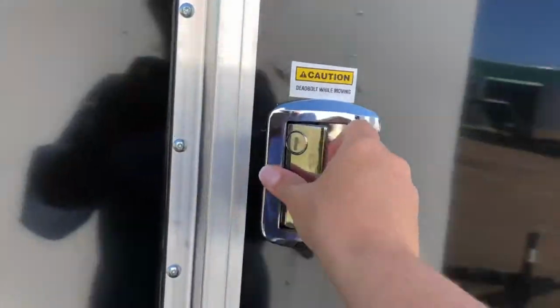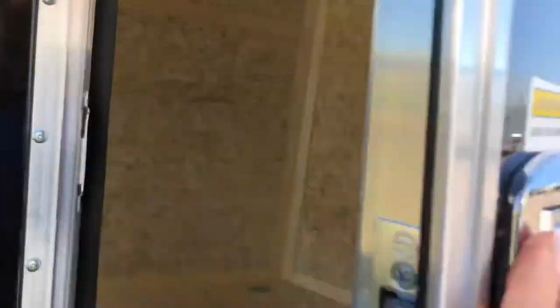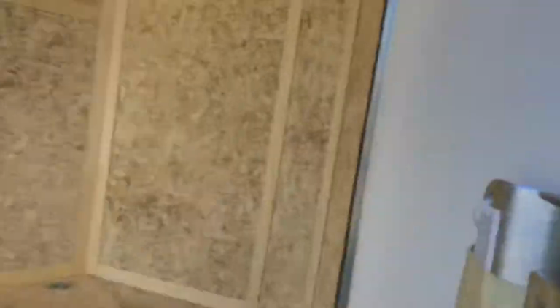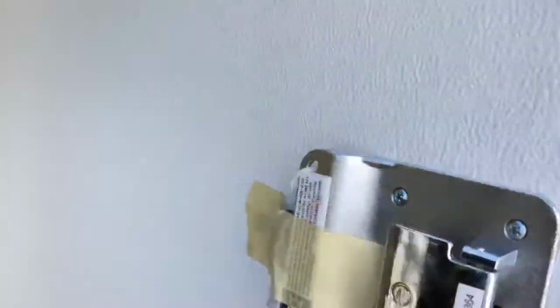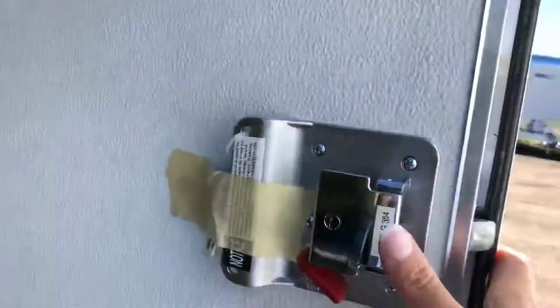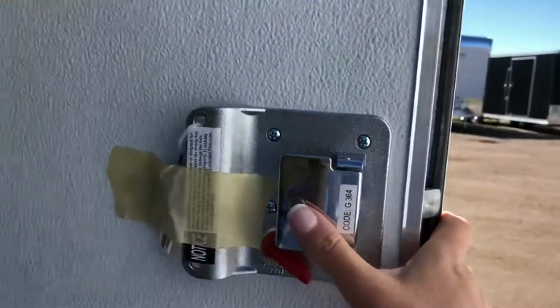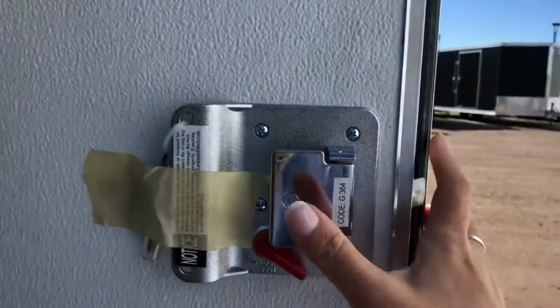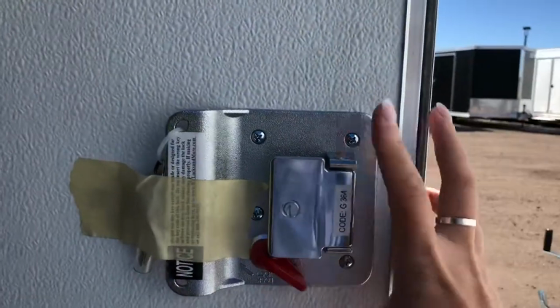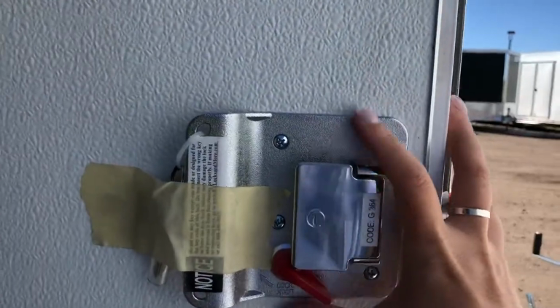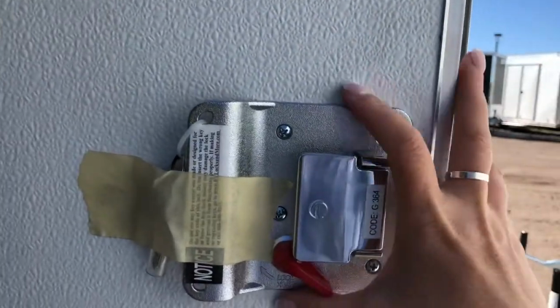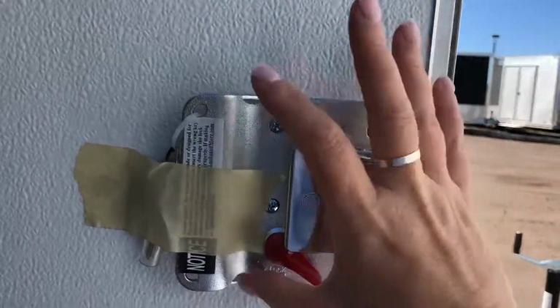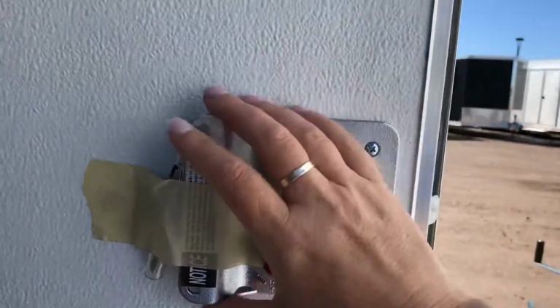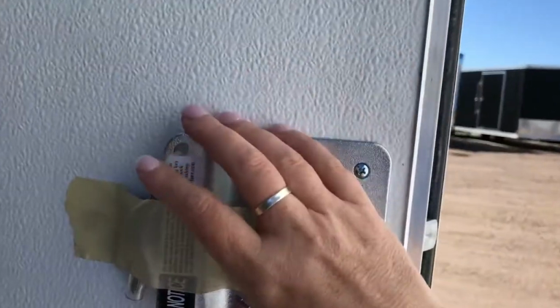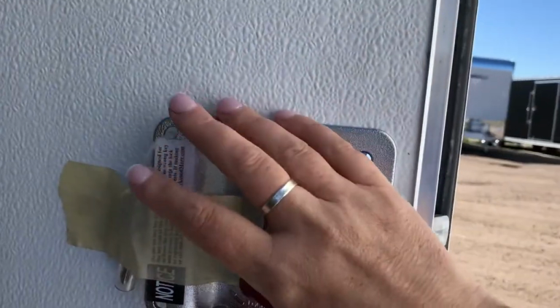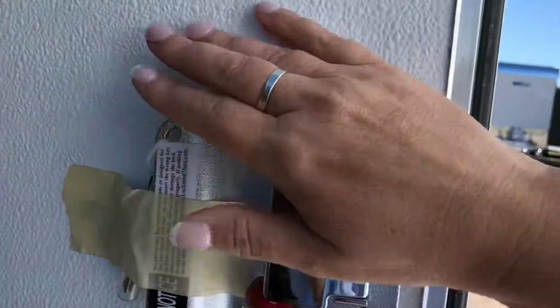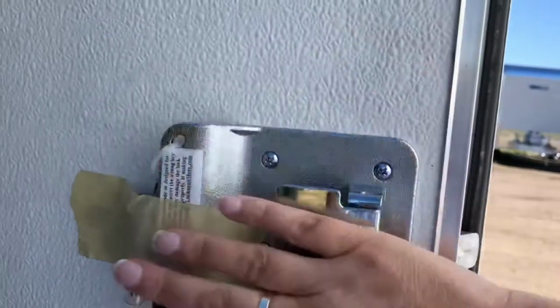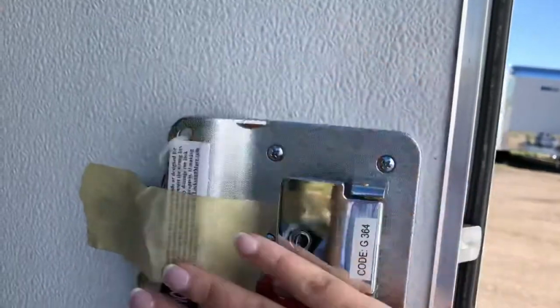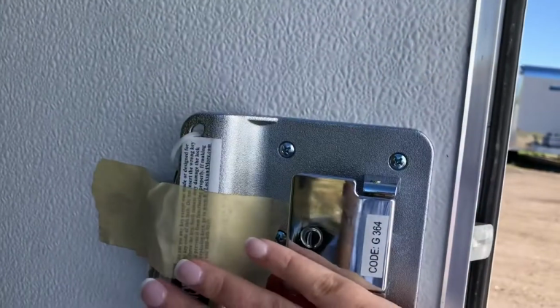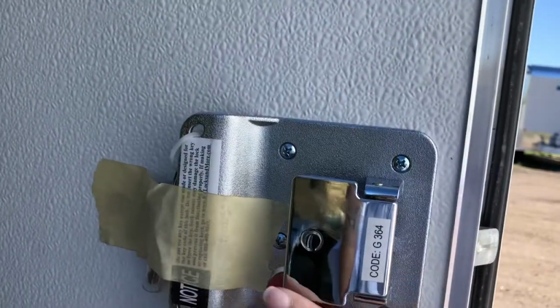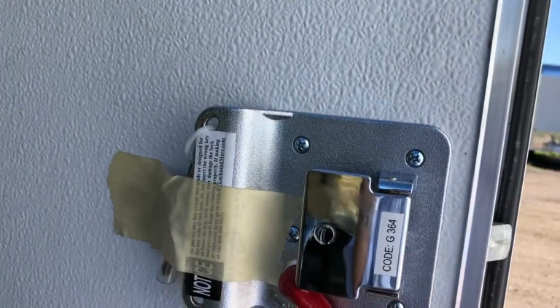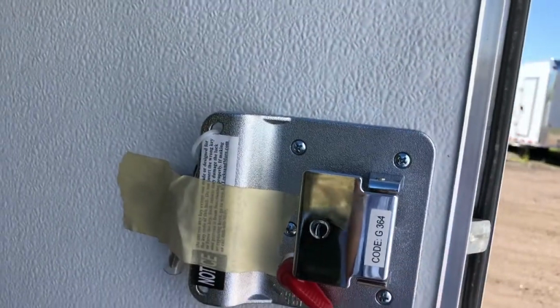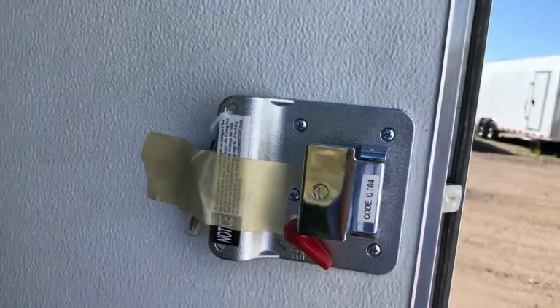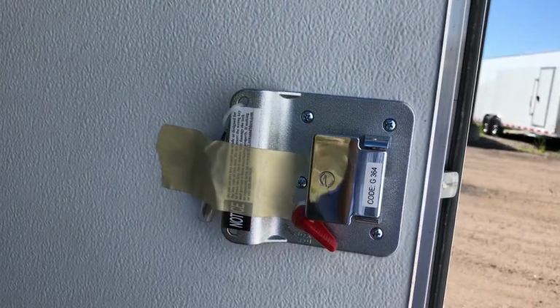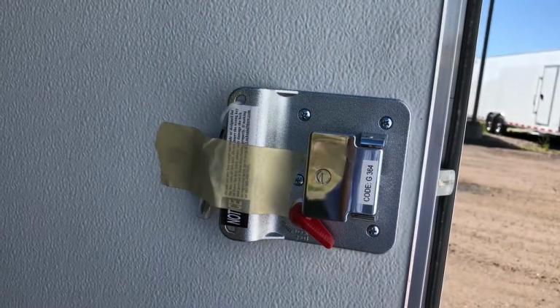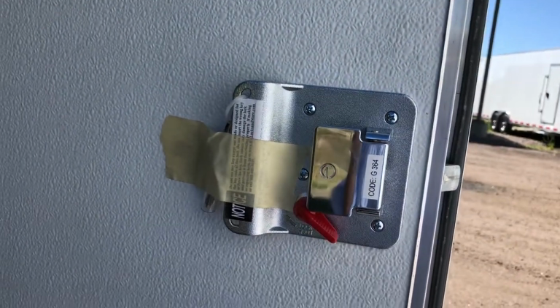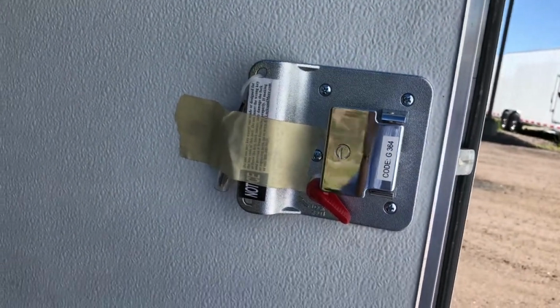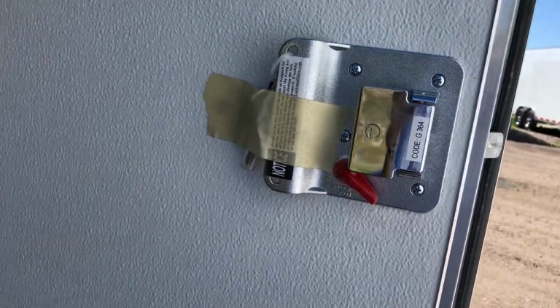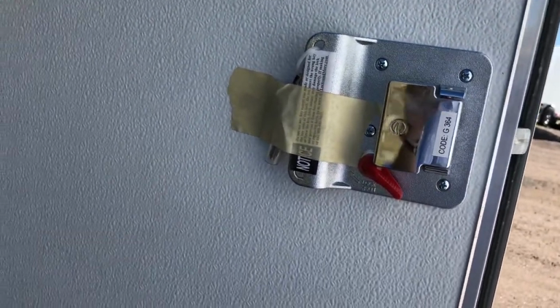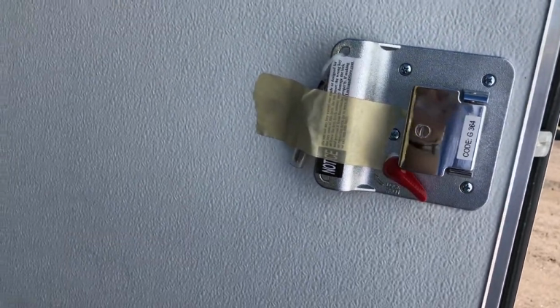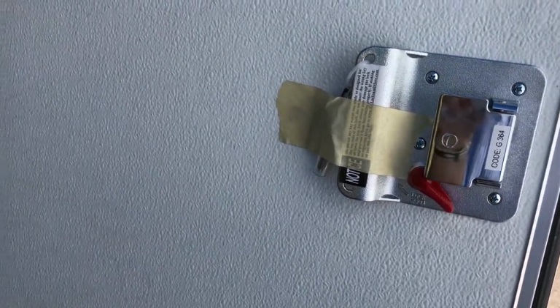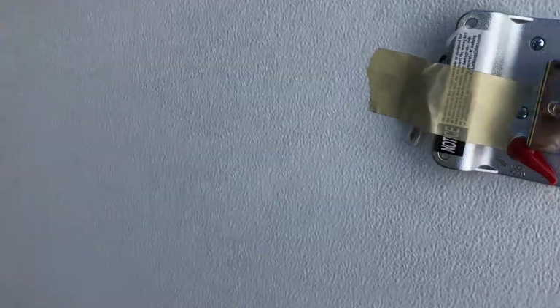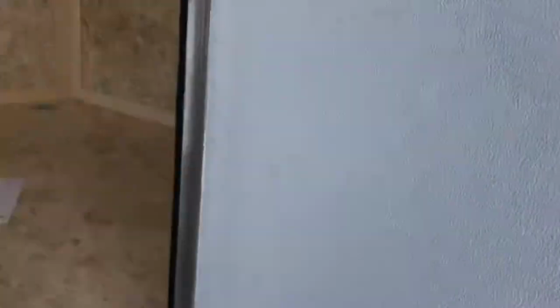When you open it, it gives you a lock, a latch, and a set of keys — this piece right here. So if a trailer just has a bar lock, you're going to be completely missing this. And you can imagine from the inside, it's pretty hard to close the door at that point.